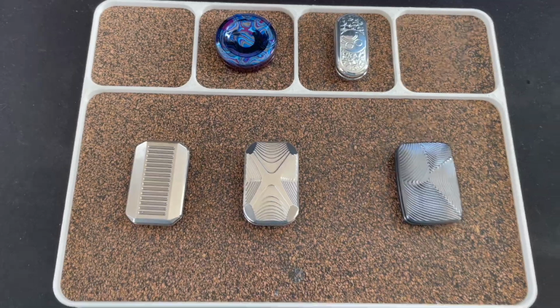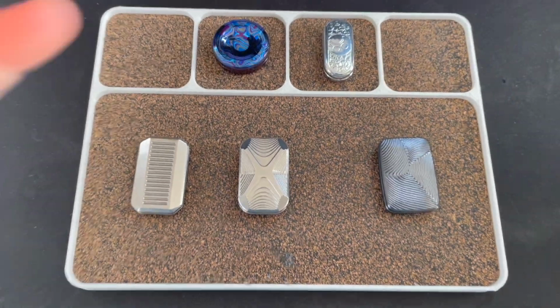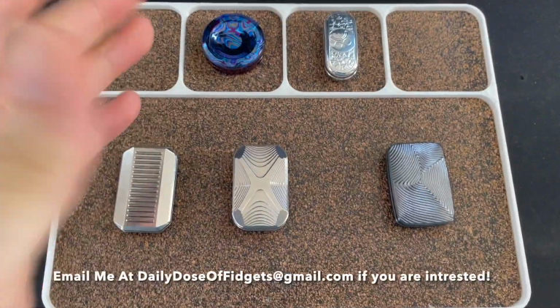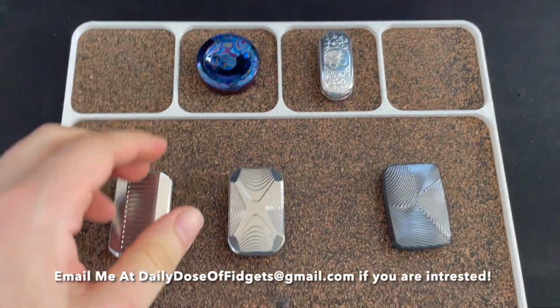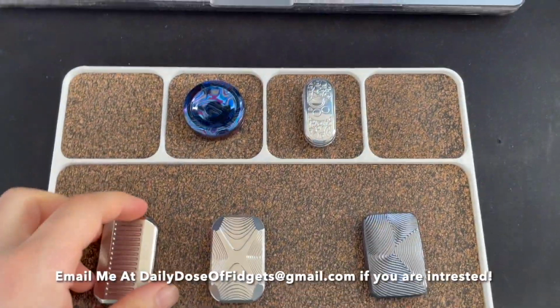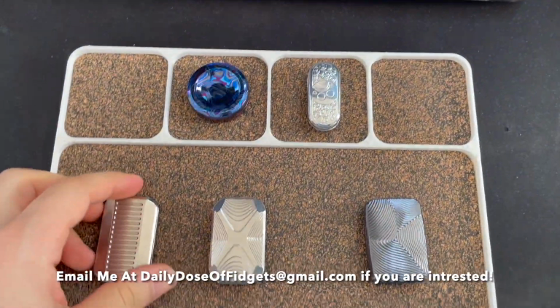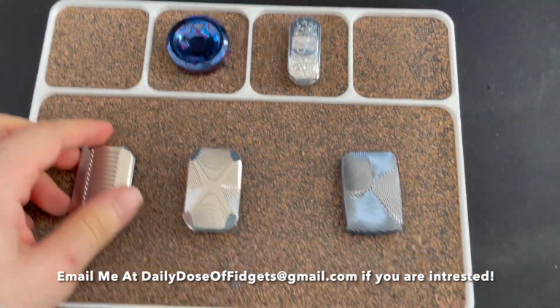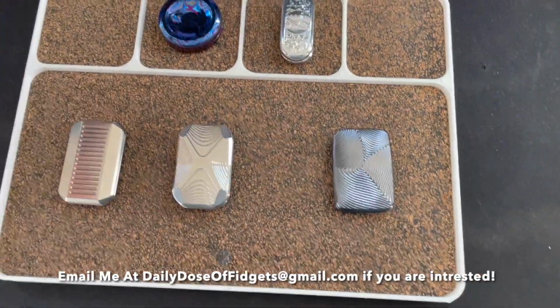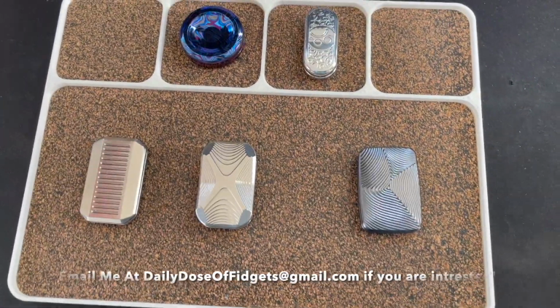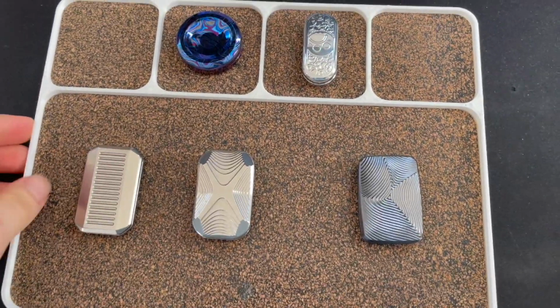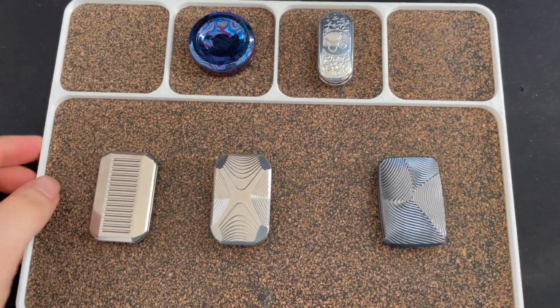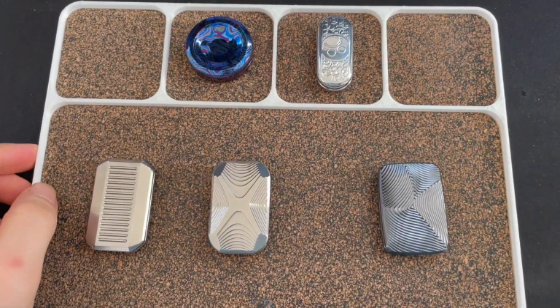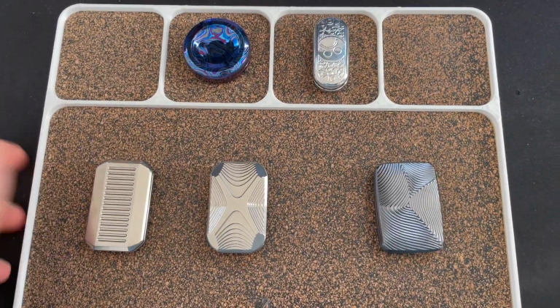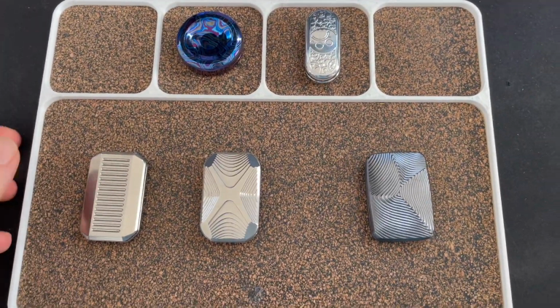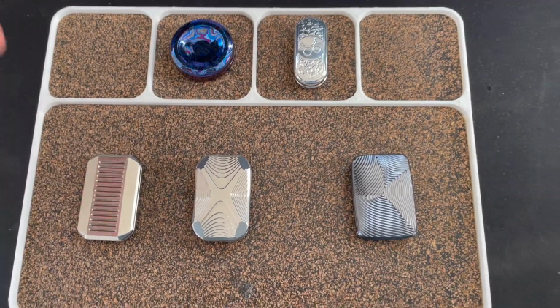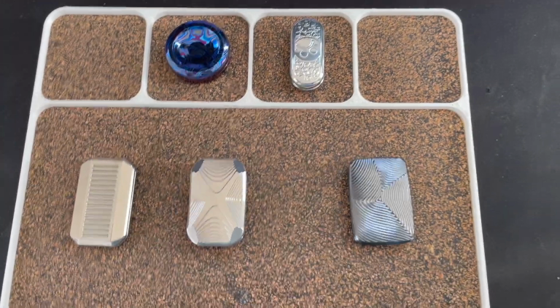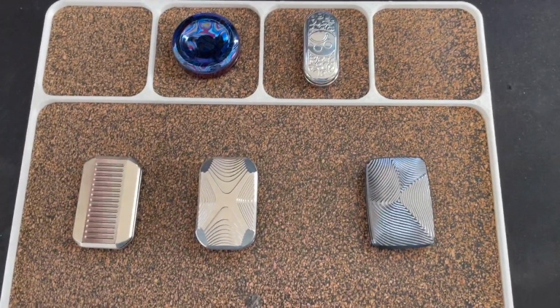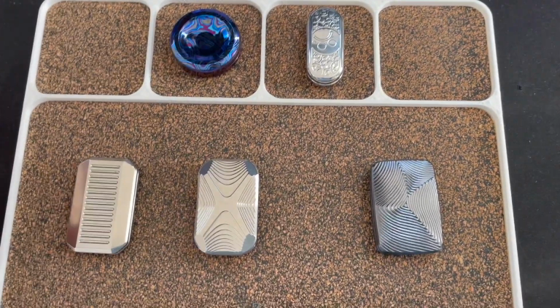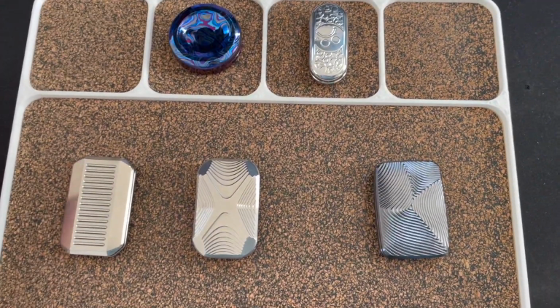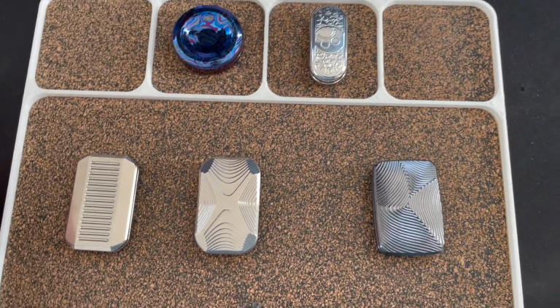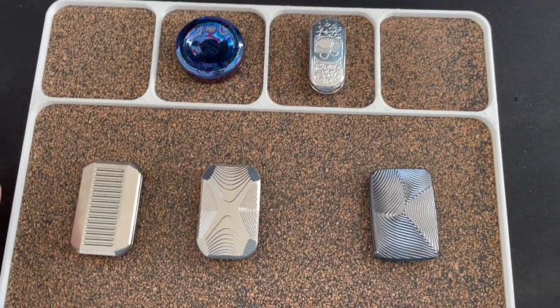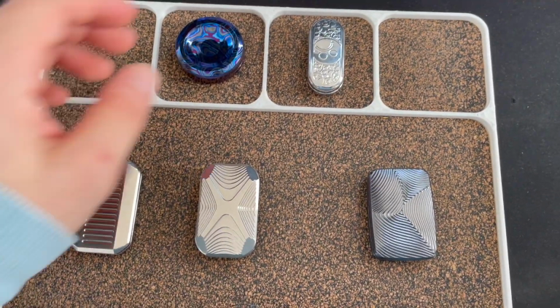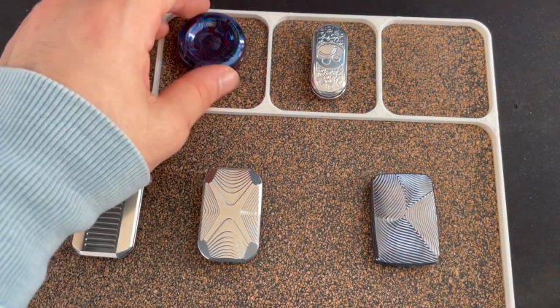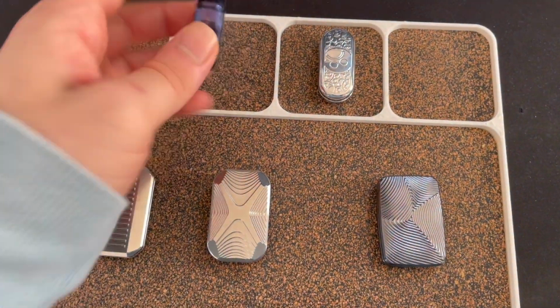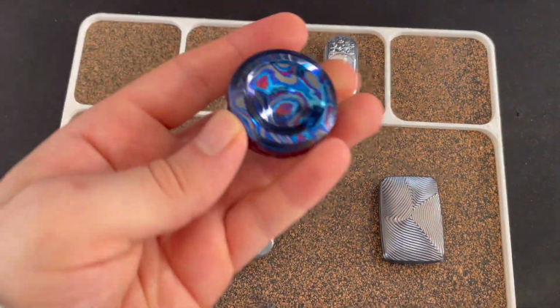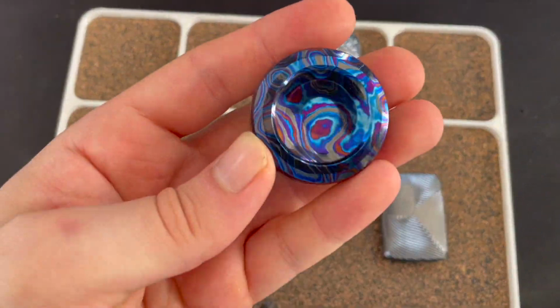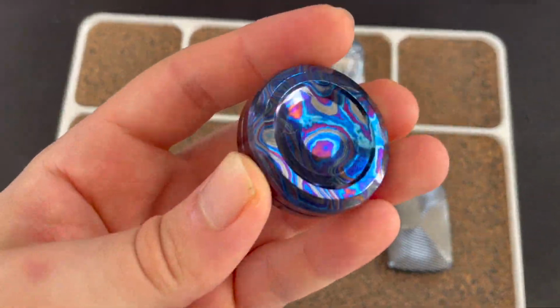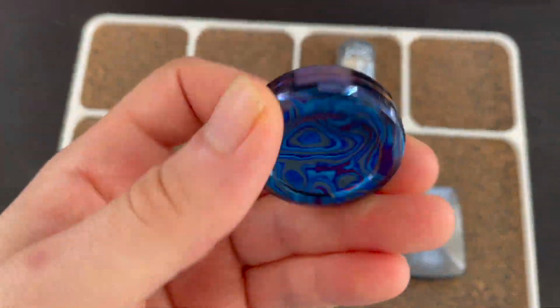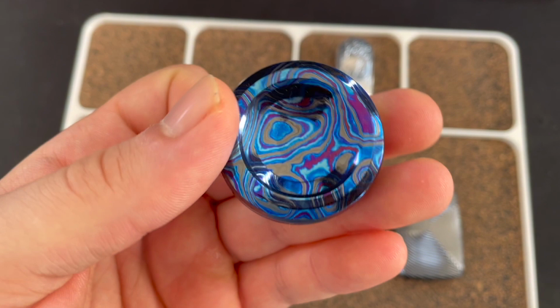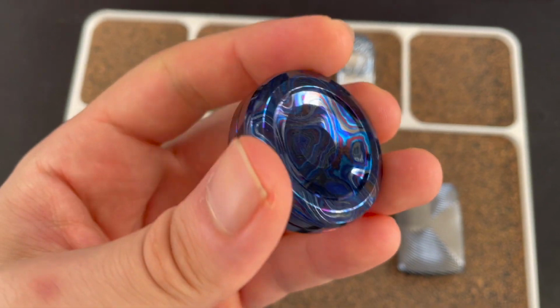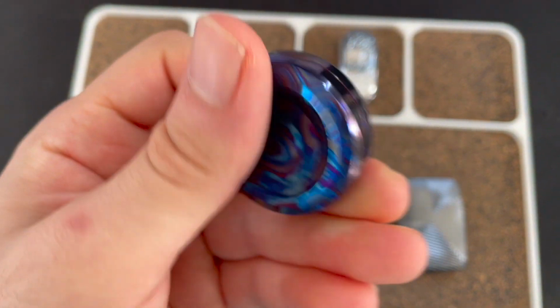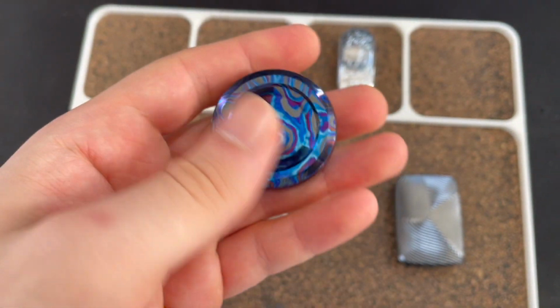Hey guys, welcome back to another video. So today is actually another sales post, but it's going to be a really, really quick one. The first one we got is the NJT Zerkitai coin.